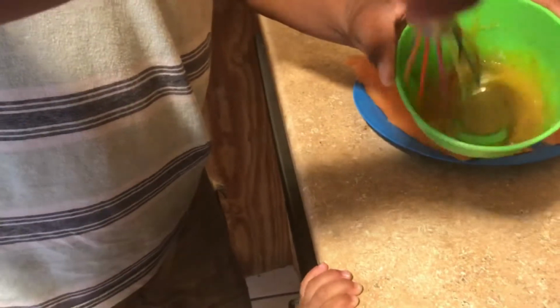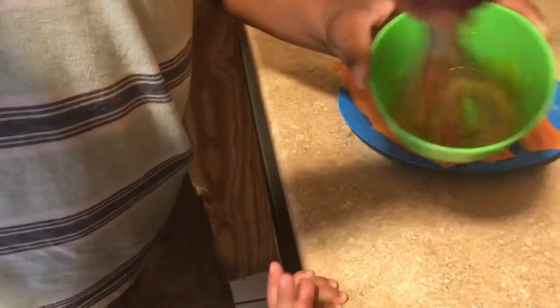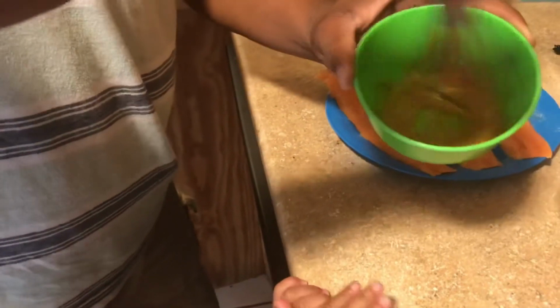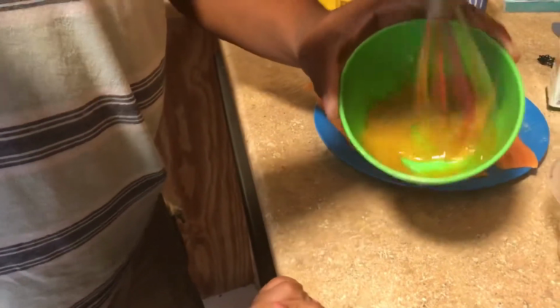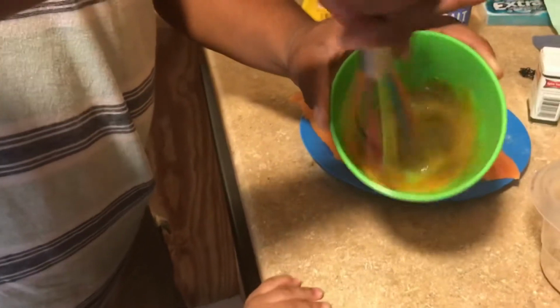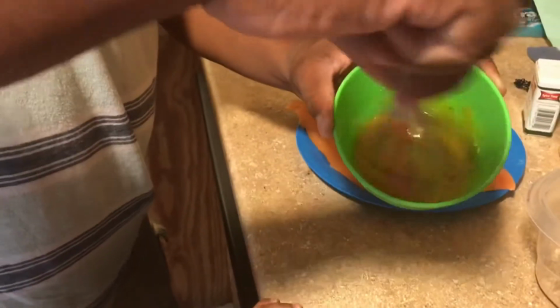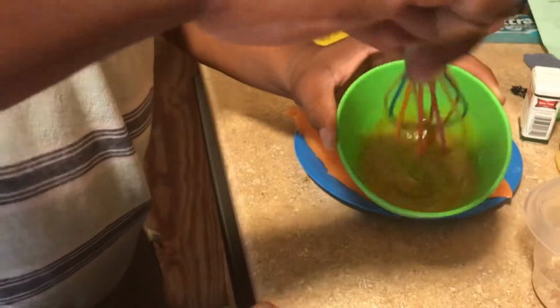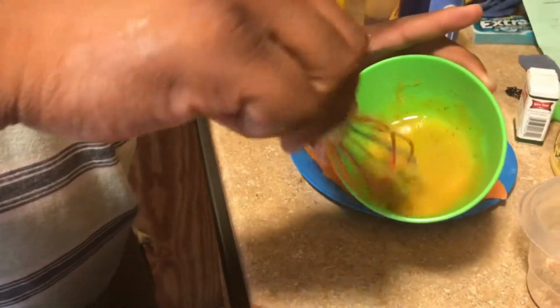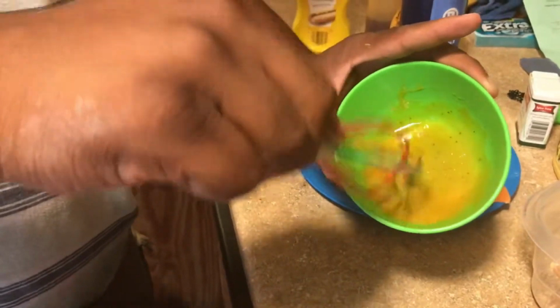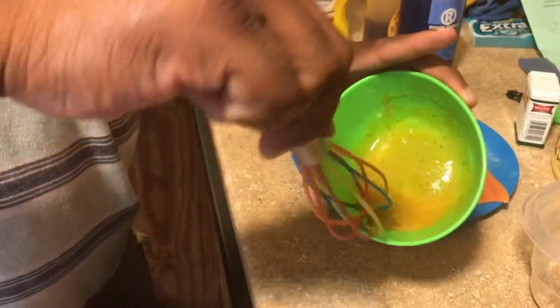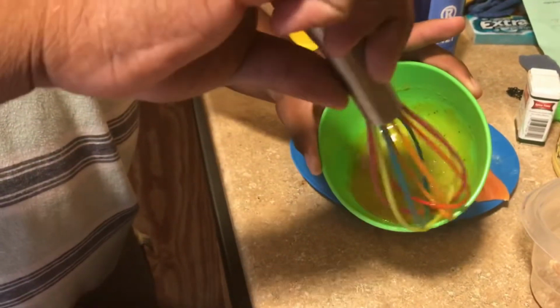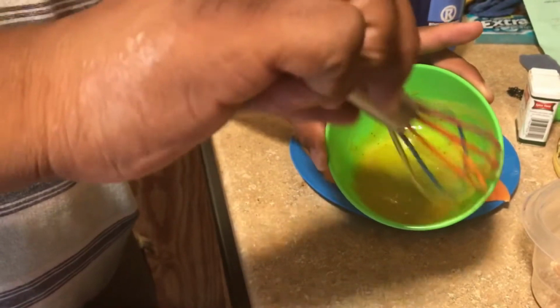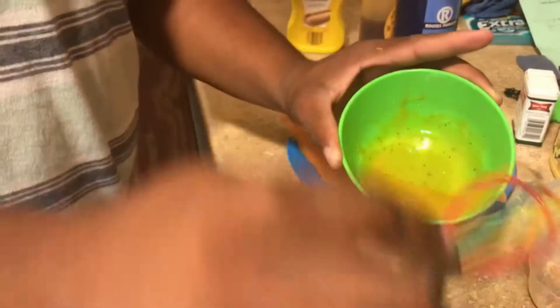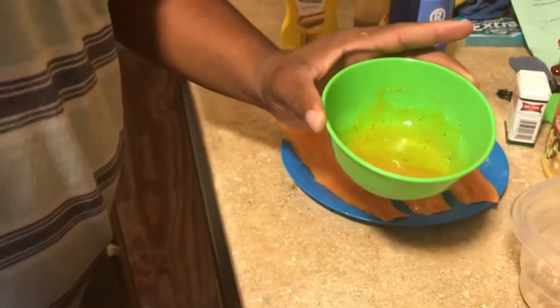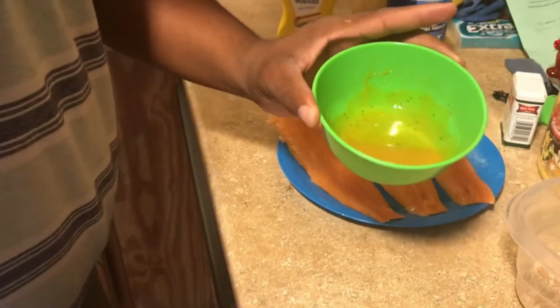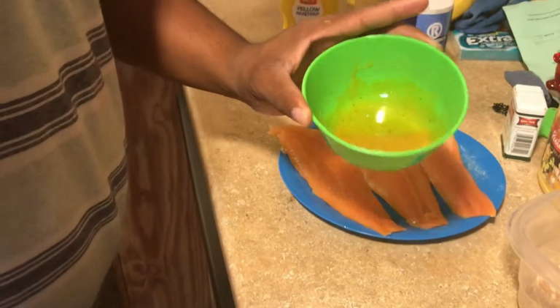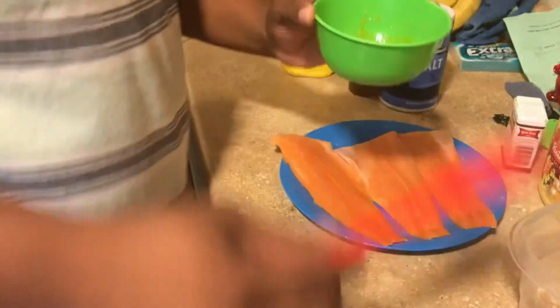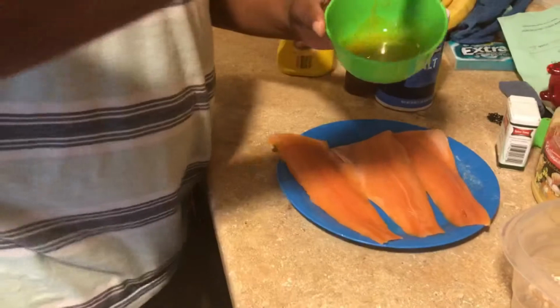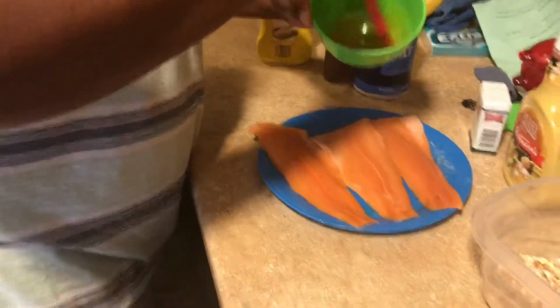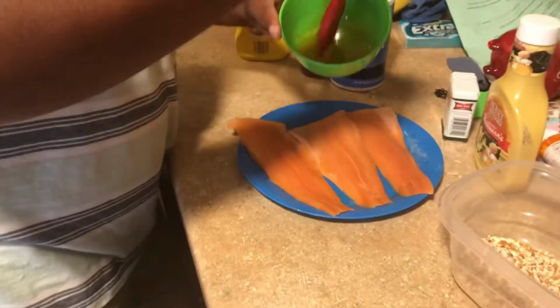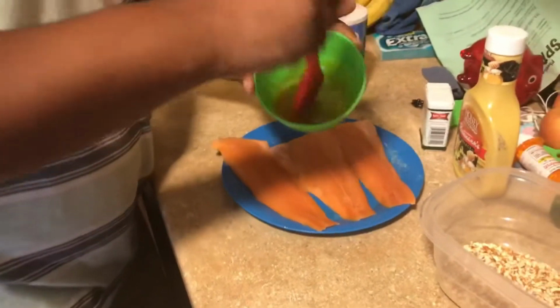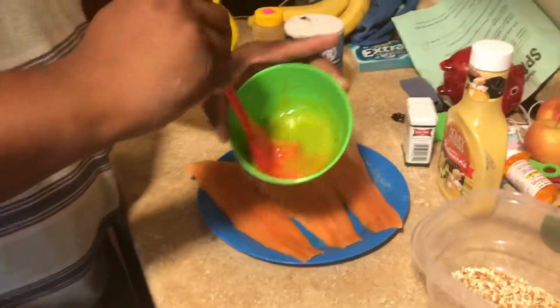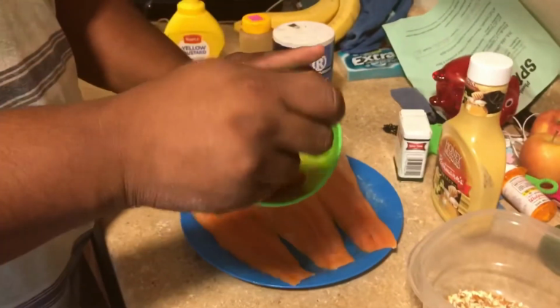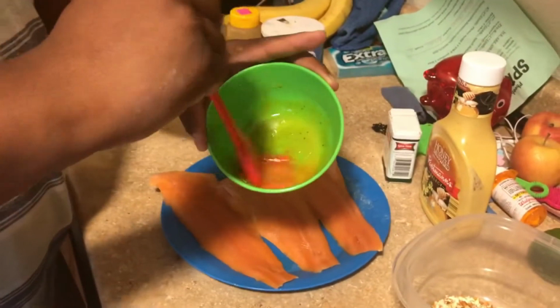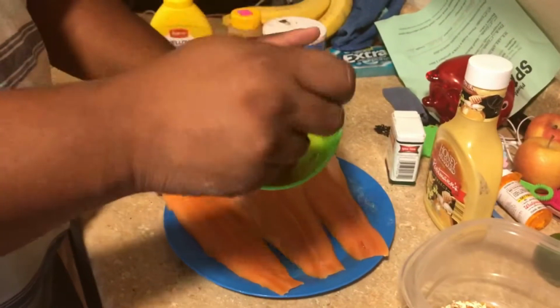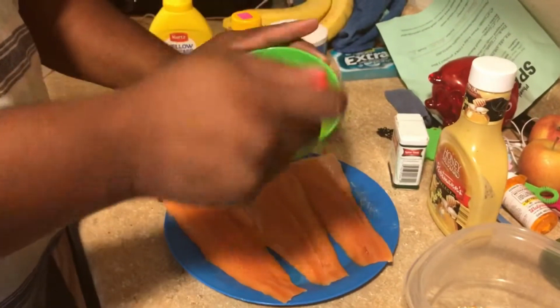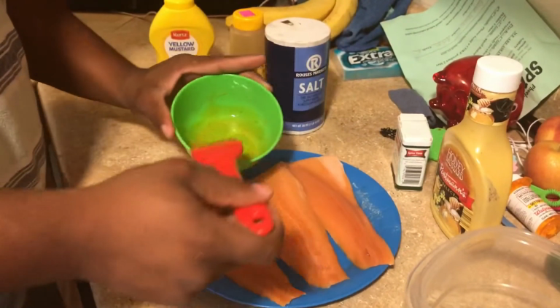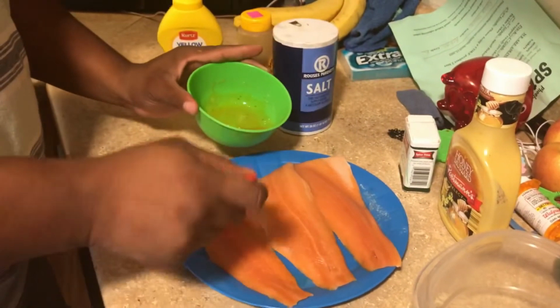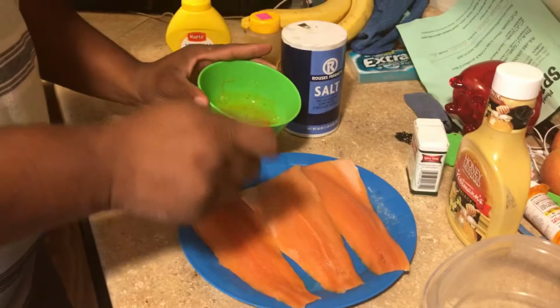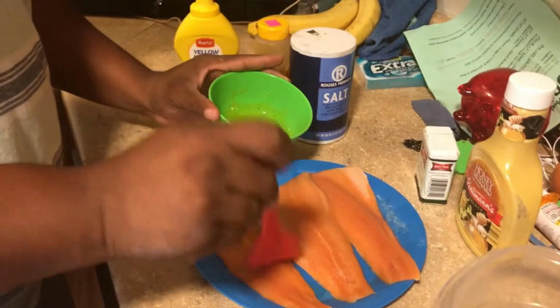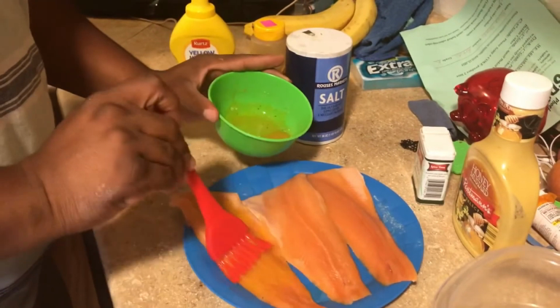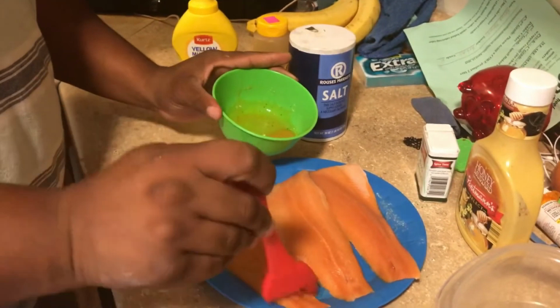Make sure there's enough honey mustard for all of your fish — we have three fillets we're working on. Brush it all around on the fish and make sure it's well coated so the pretzels will adhere to it.